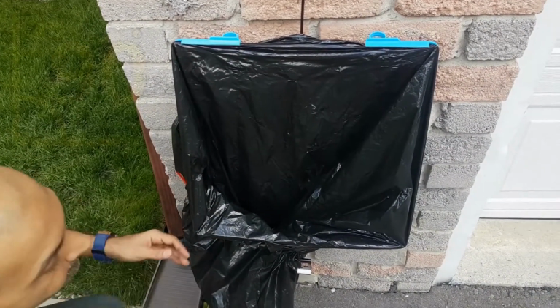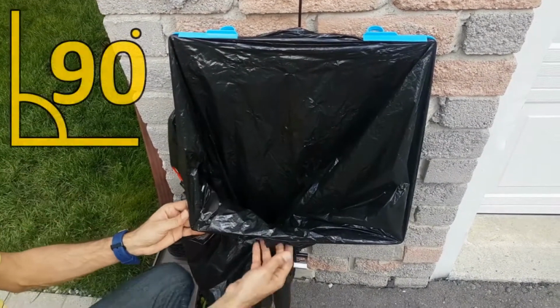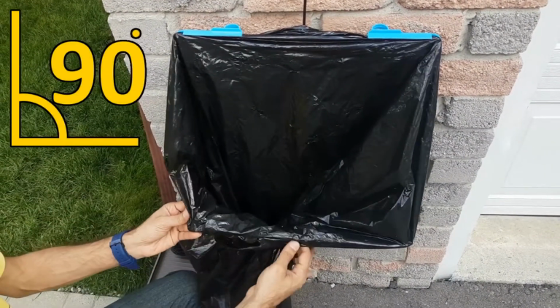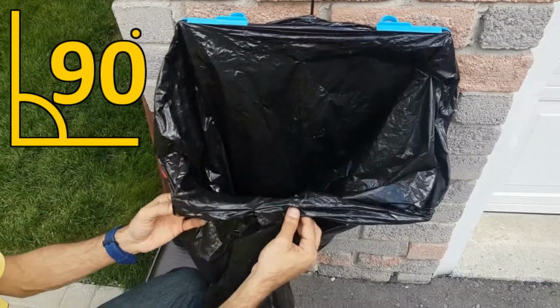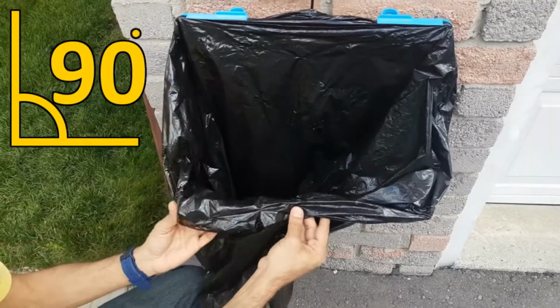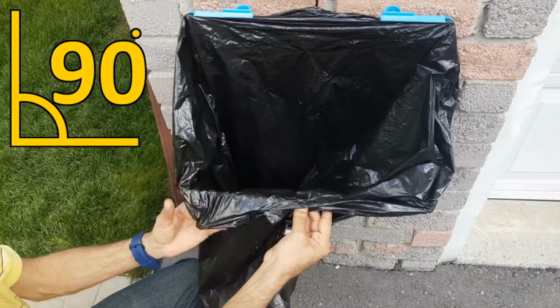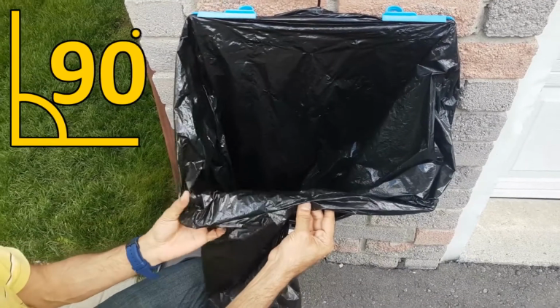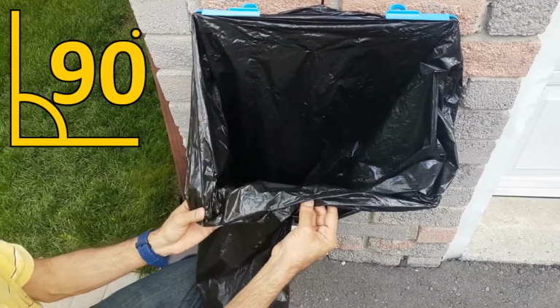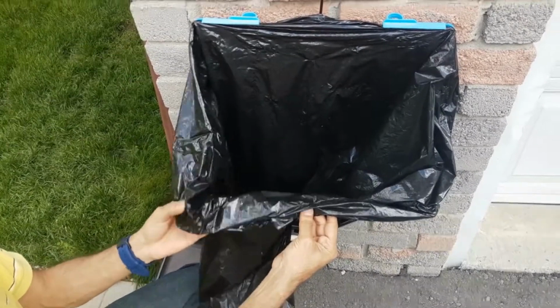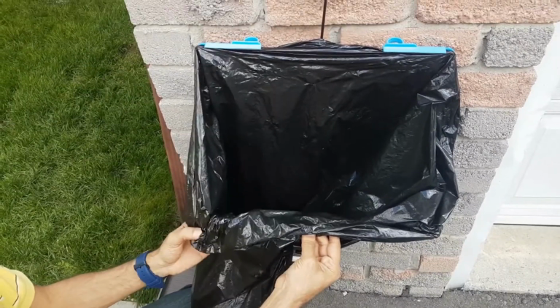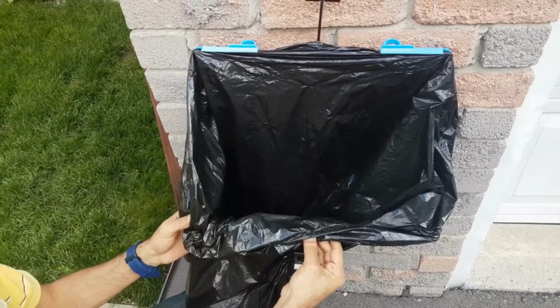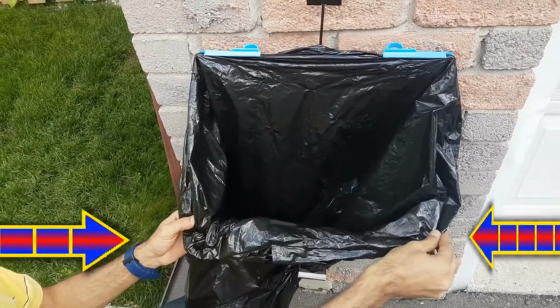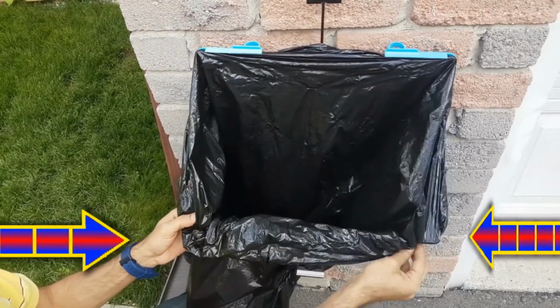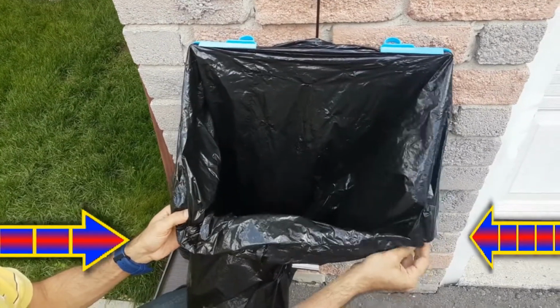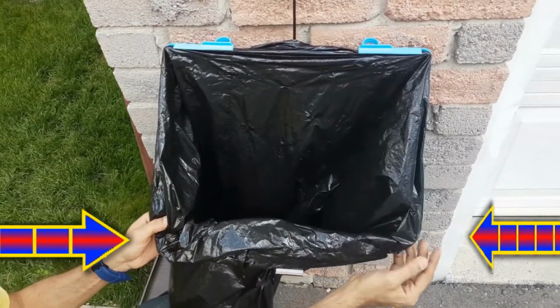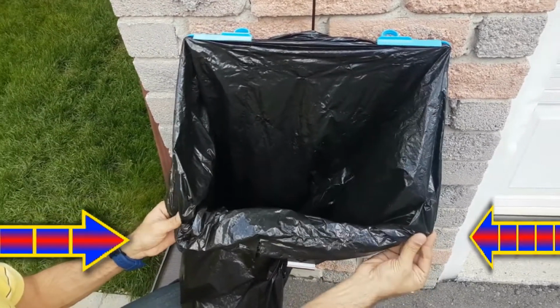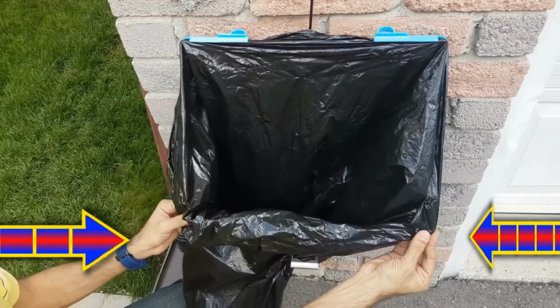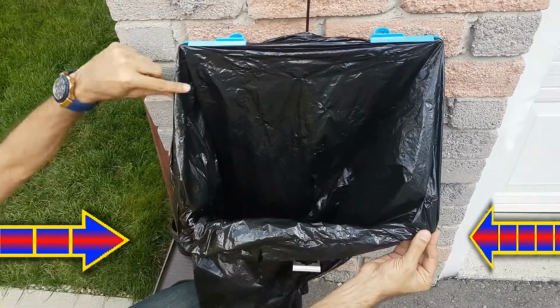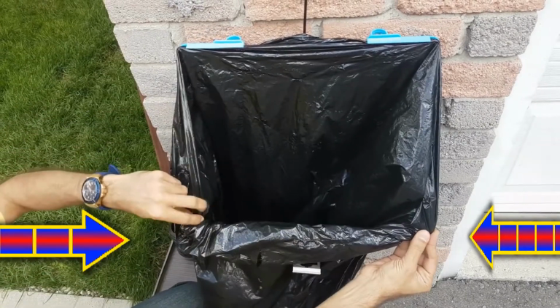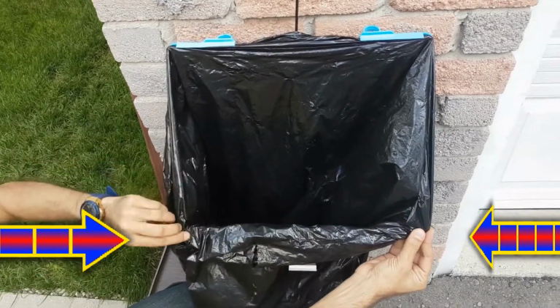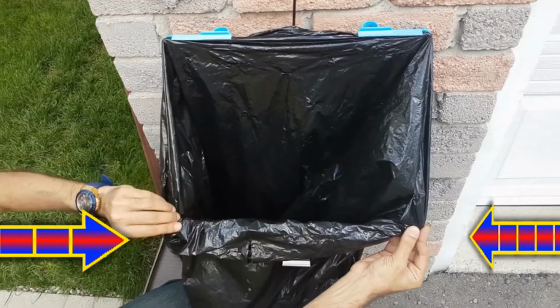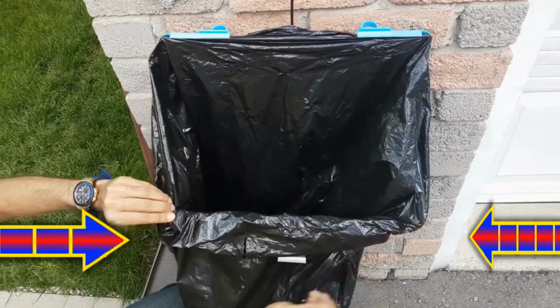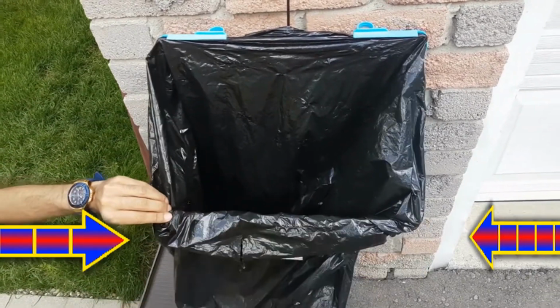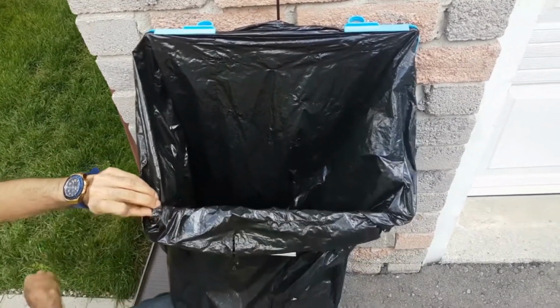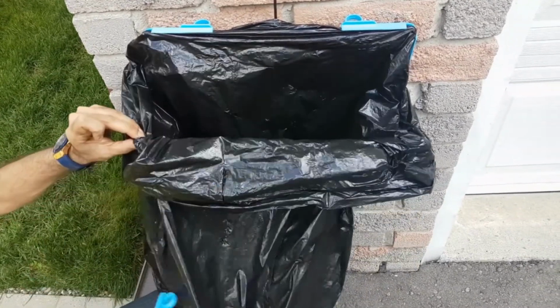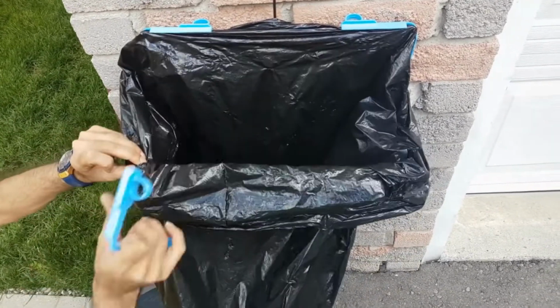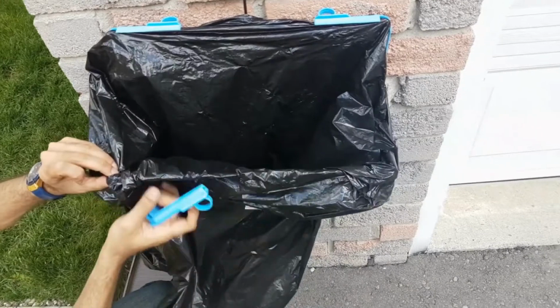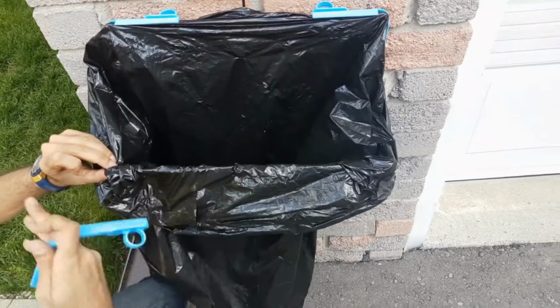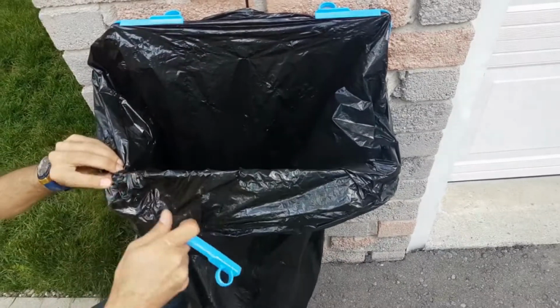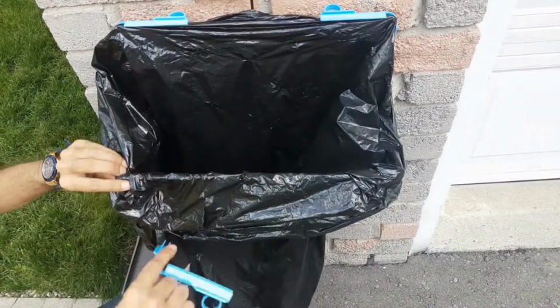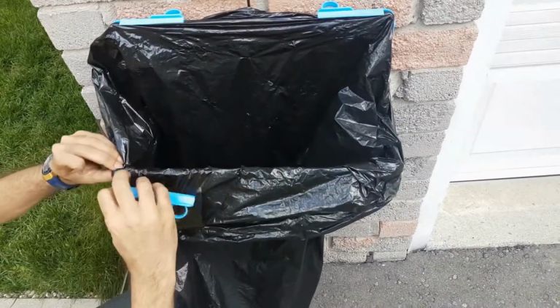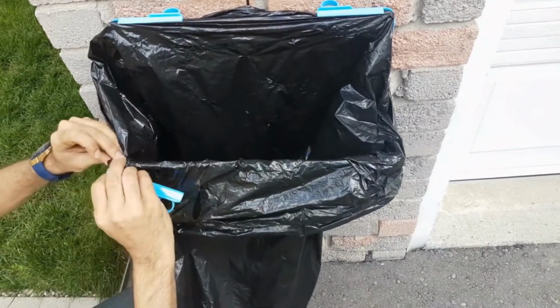Lift the lower part of the frame to a 90 degree angle, then pull, adjust, and fix the bag at the frame corners to your desired opening and lock the bag in place using the clips.